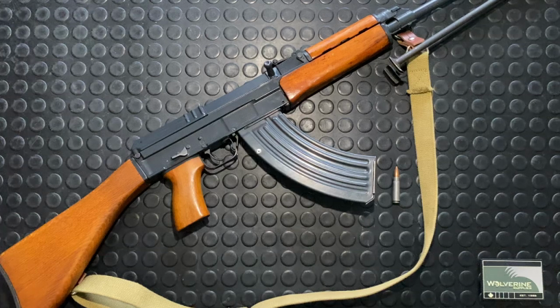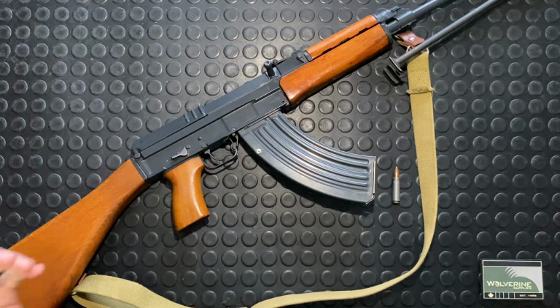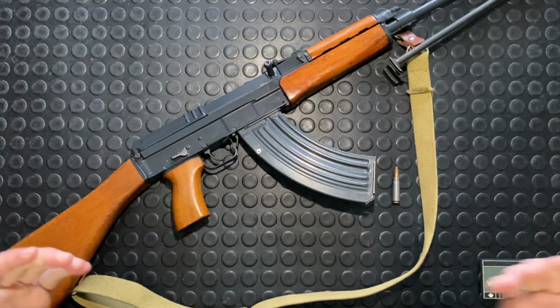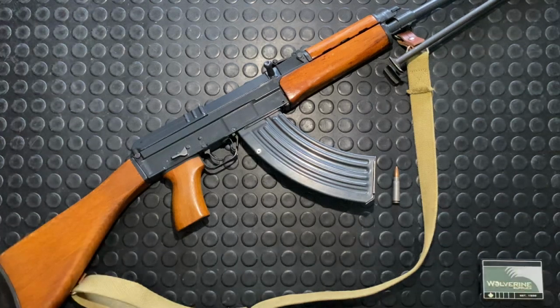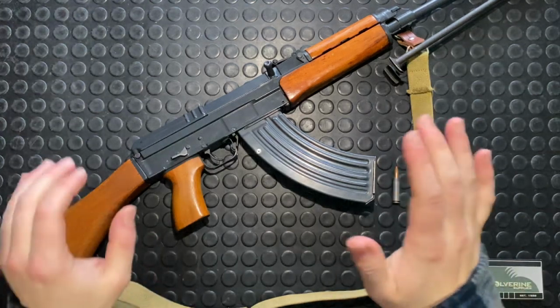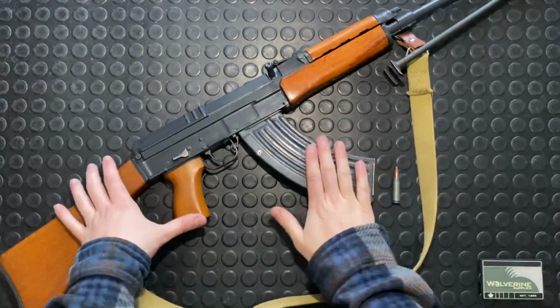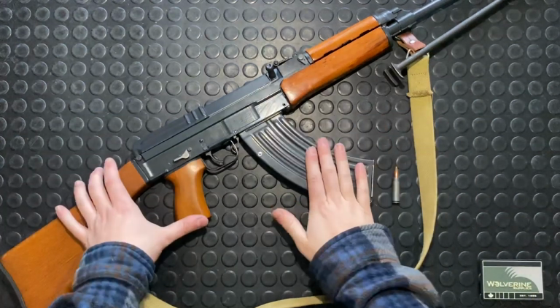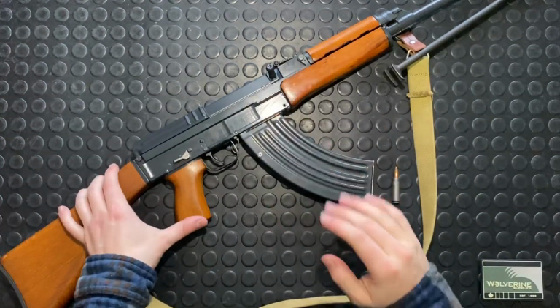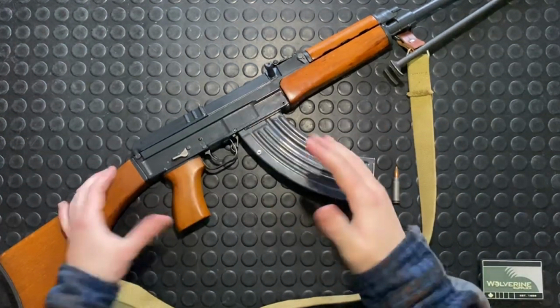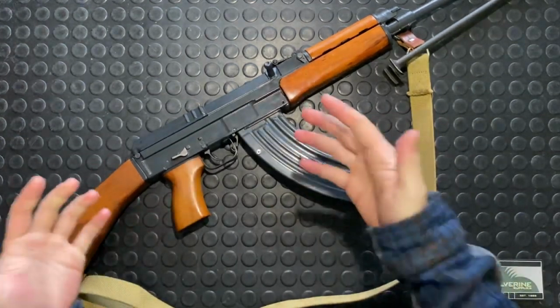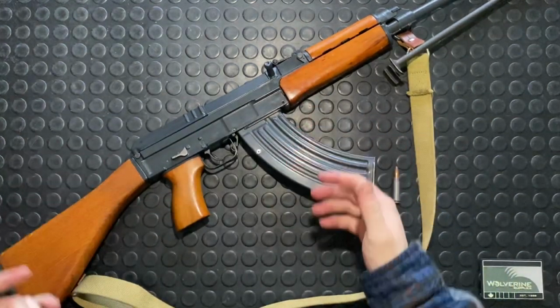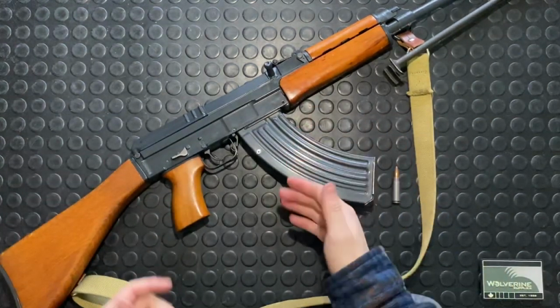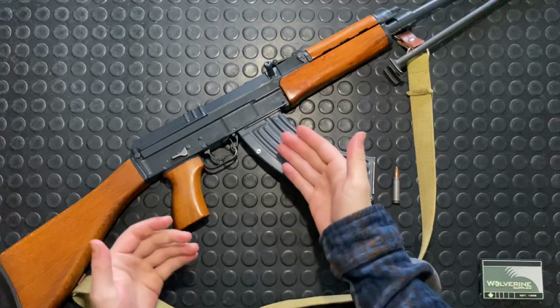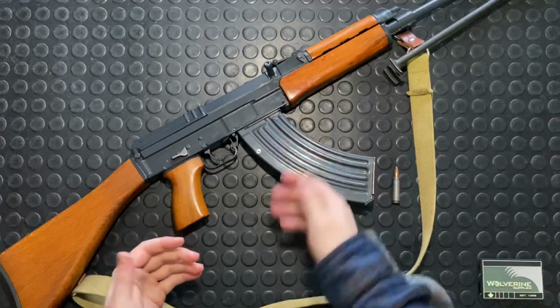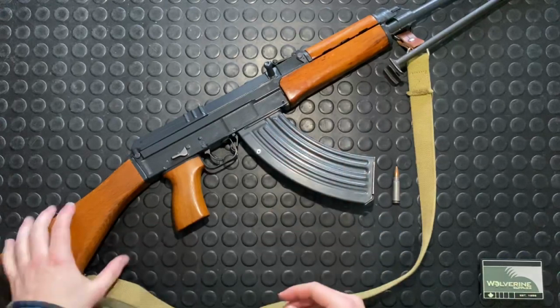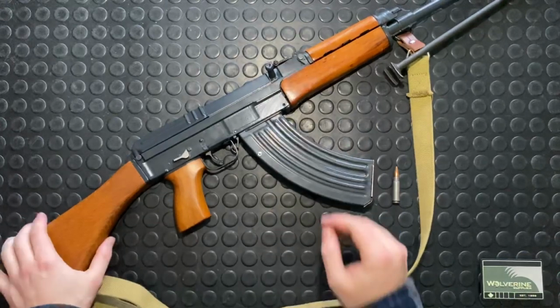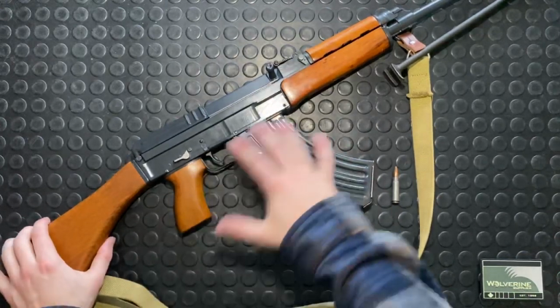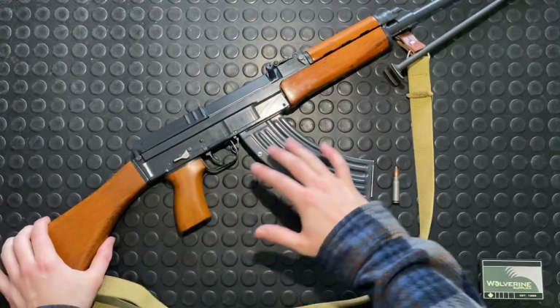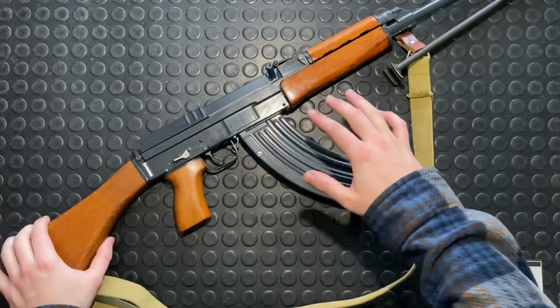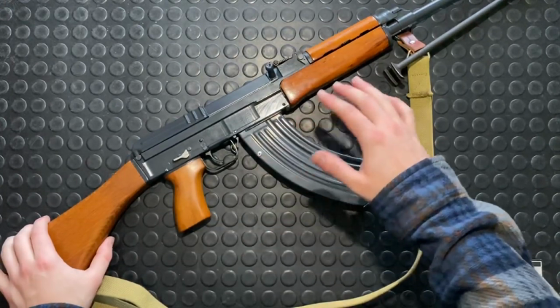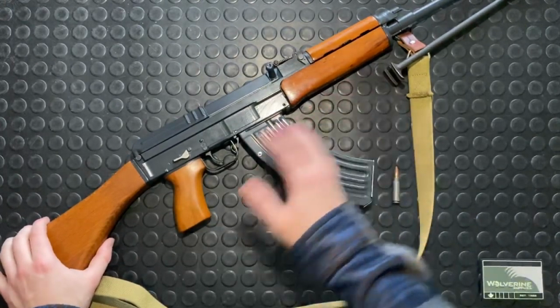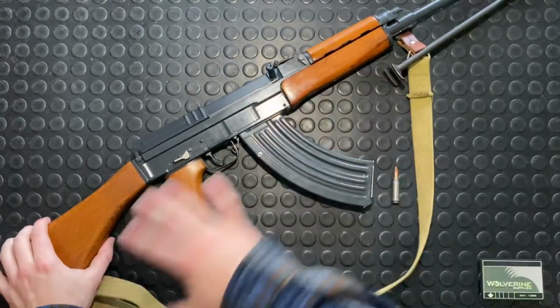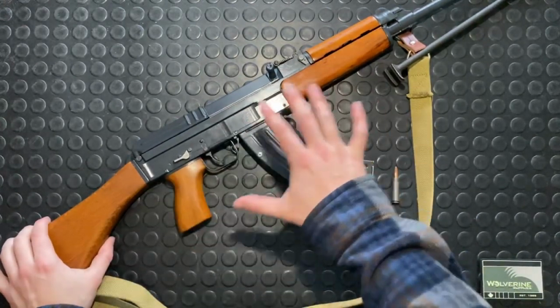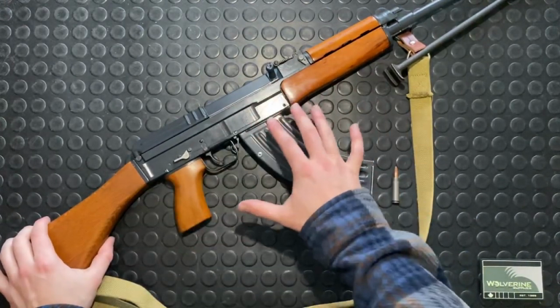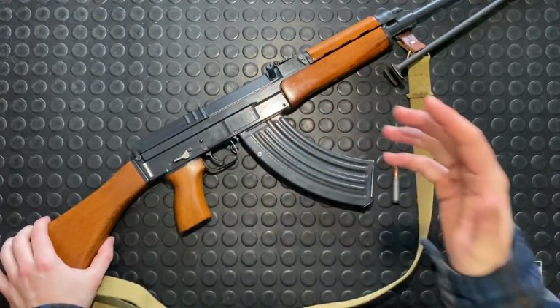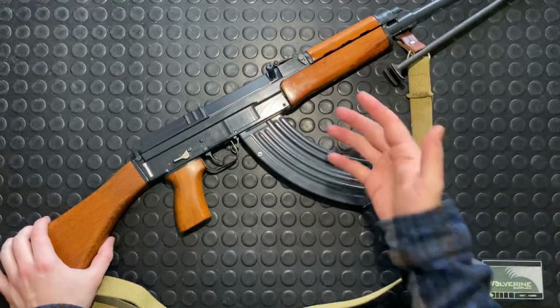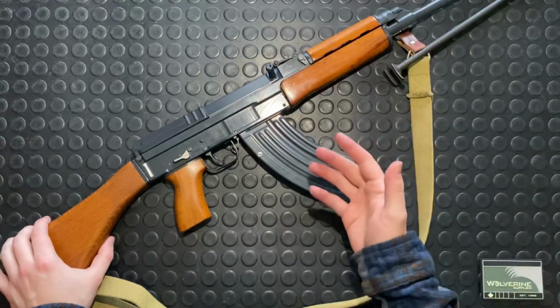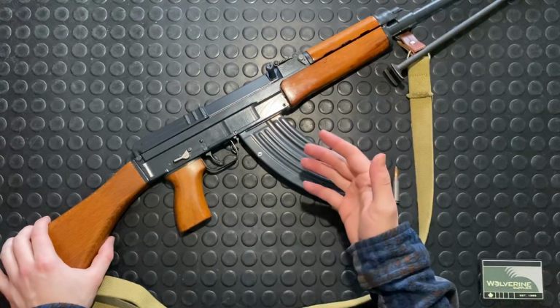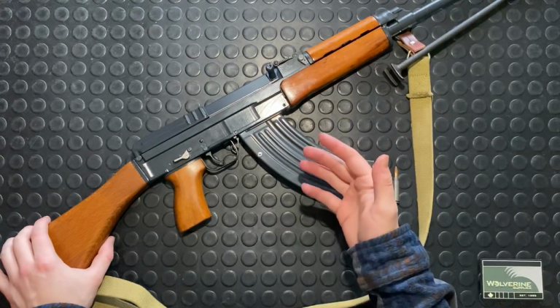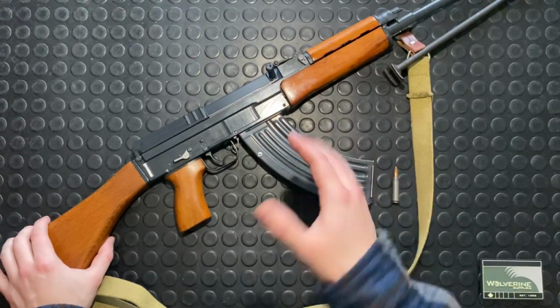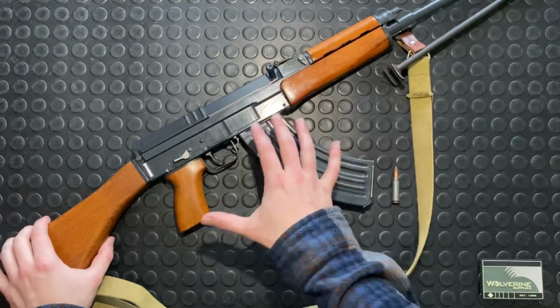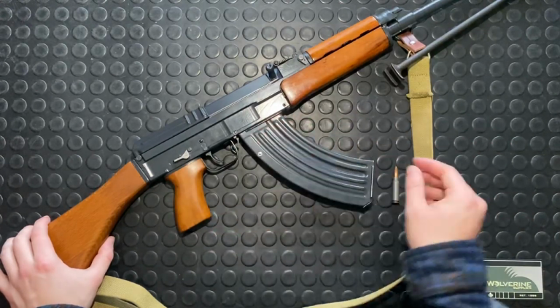Hey guys, Armandgun here. Welcome to the show. Today we're going to take apart this CZ858. We're going to disassemble it and I'm going to go through the key features internally, just so you guys can see really up close and personal what makes this thing tick.